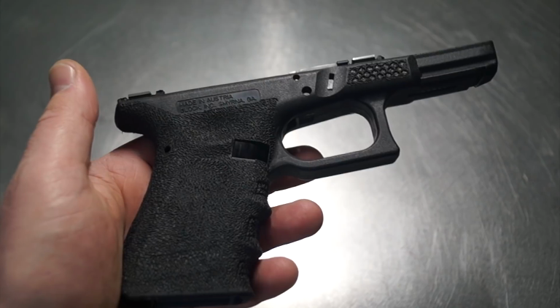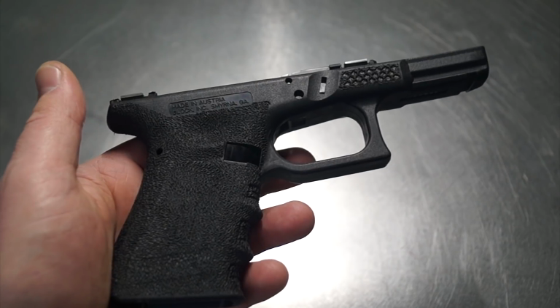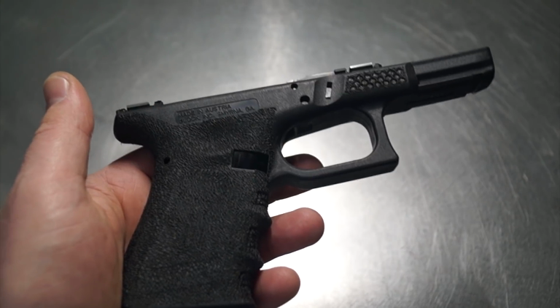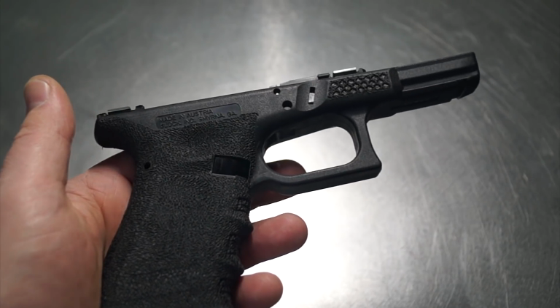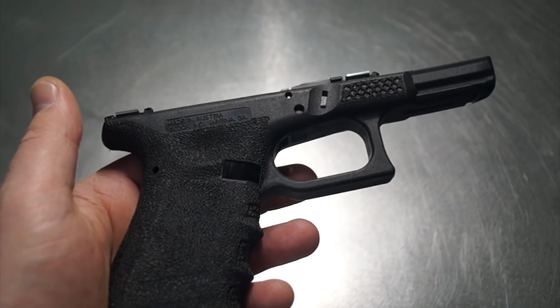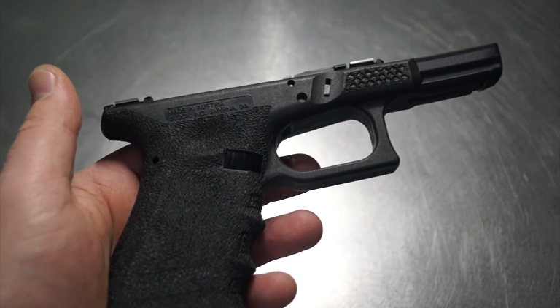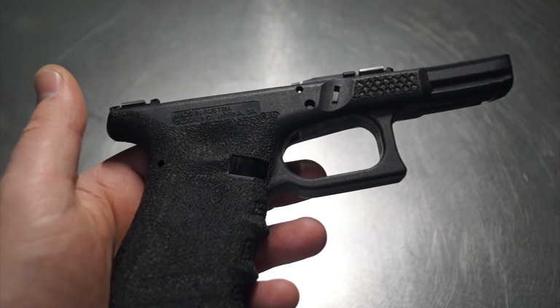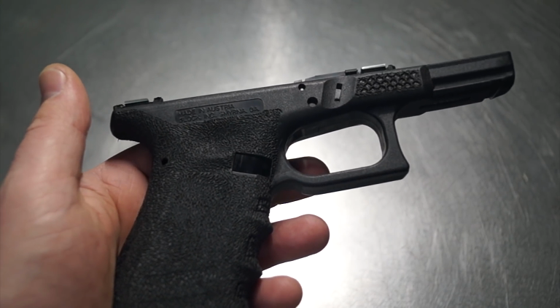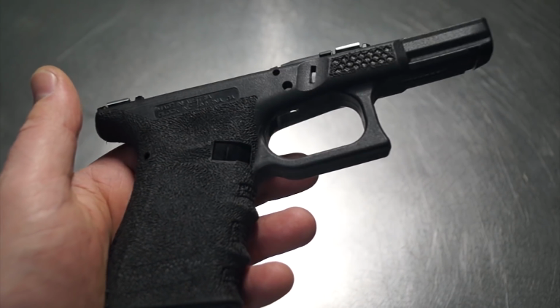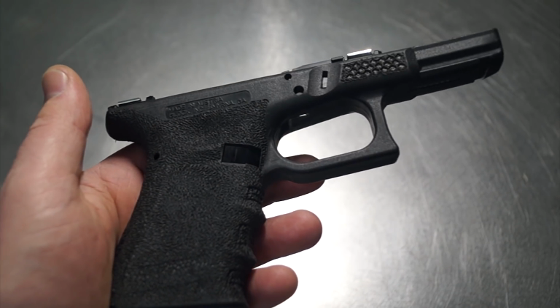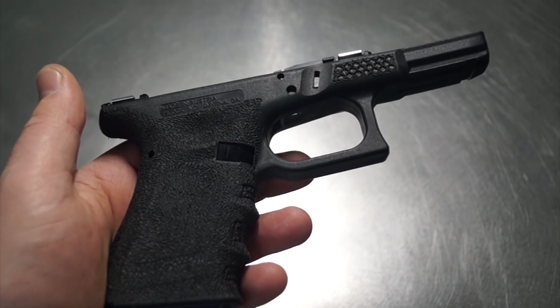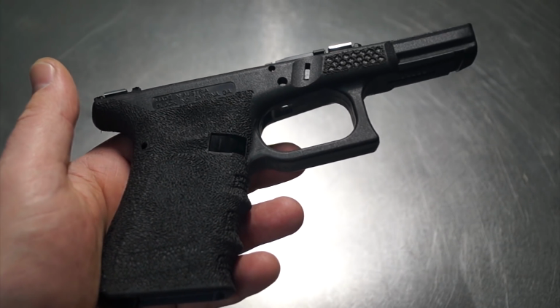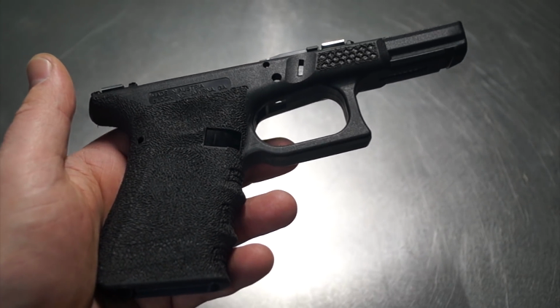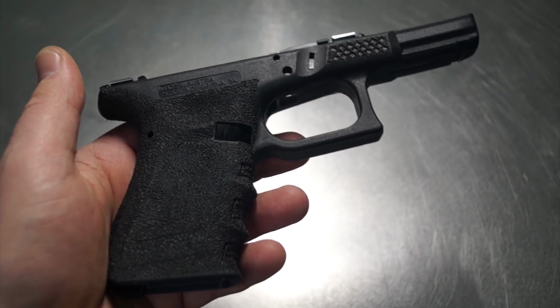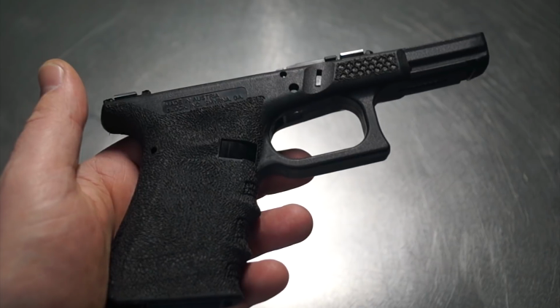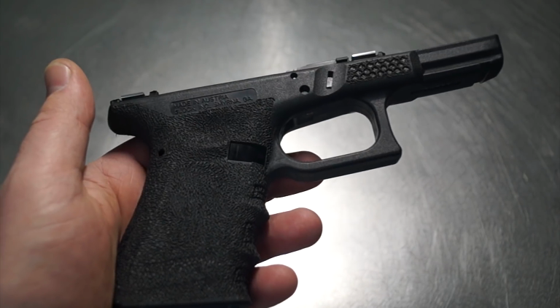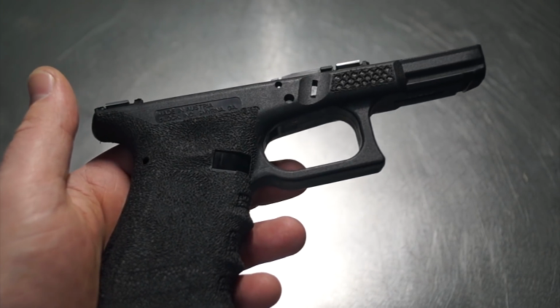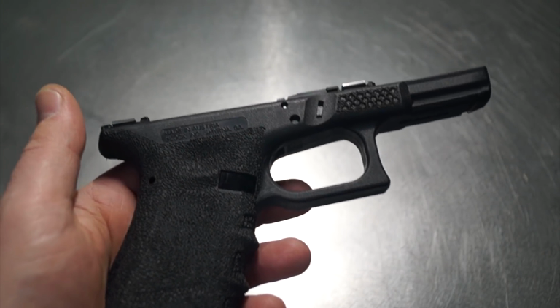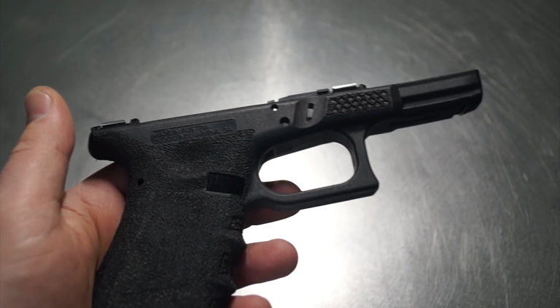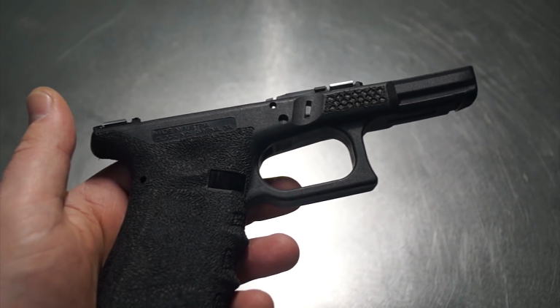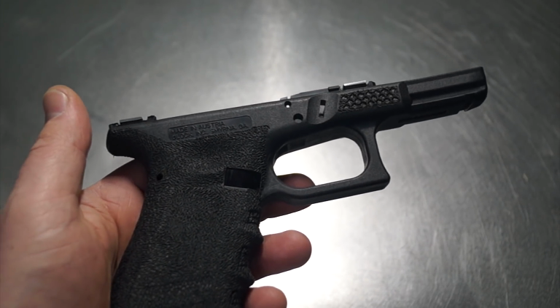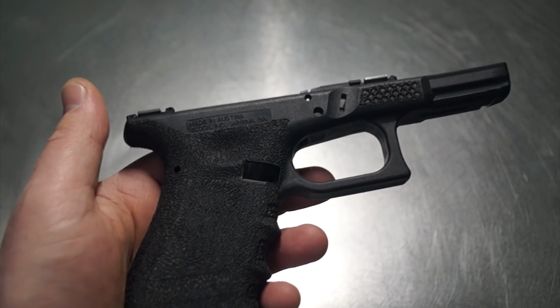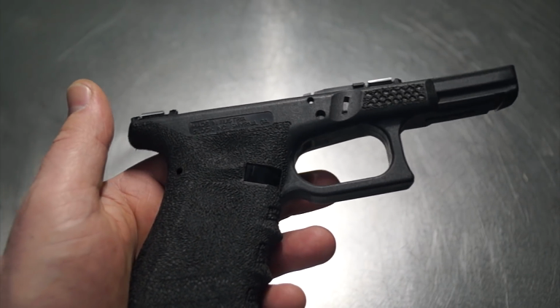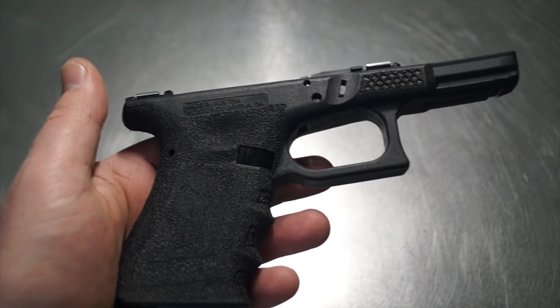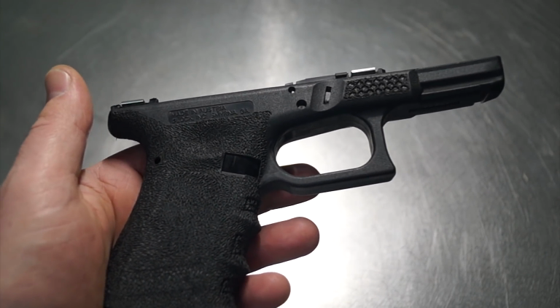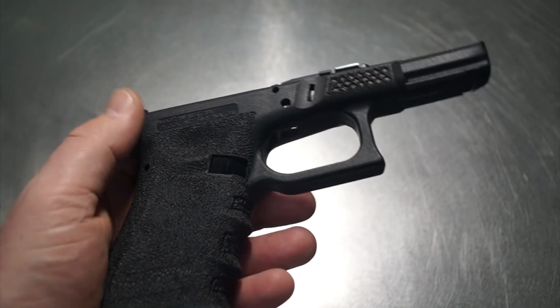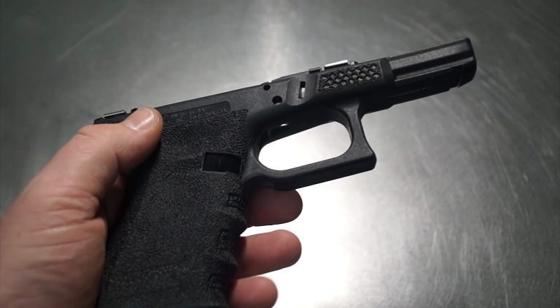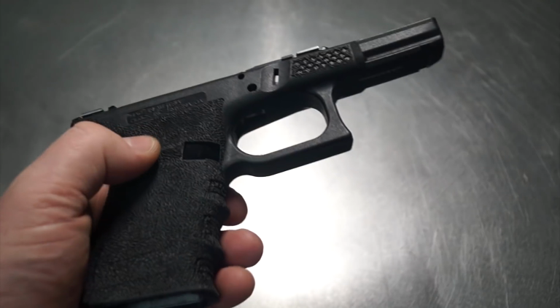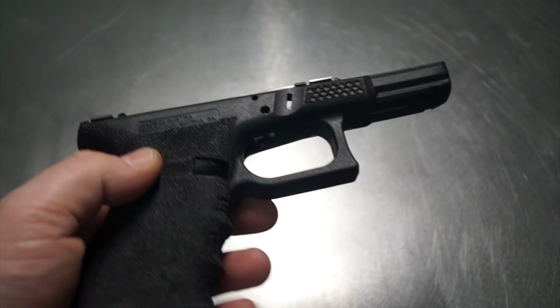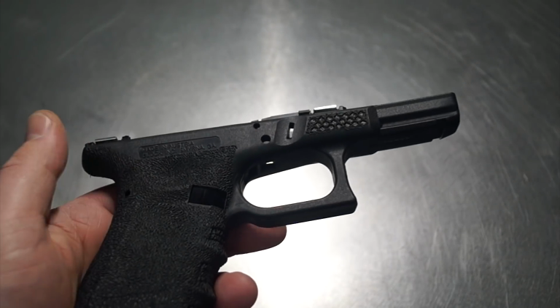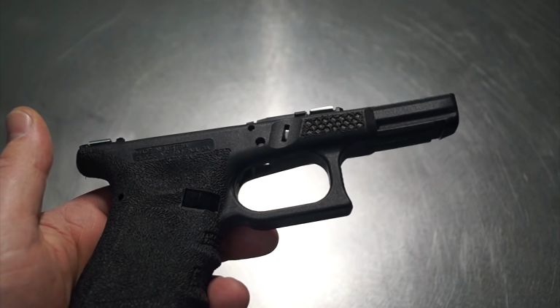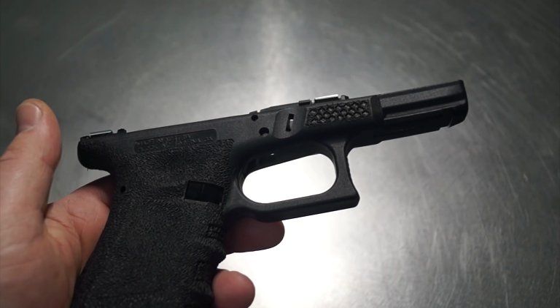One of the deals is they really just didn't want to send it back to Glock, have it fixed, spend the time, spend the money — things like that. They really needed it turned out as some kind of product that could be sold.